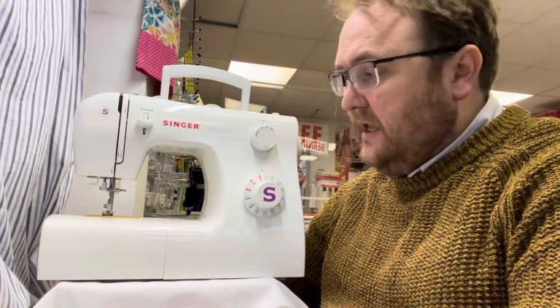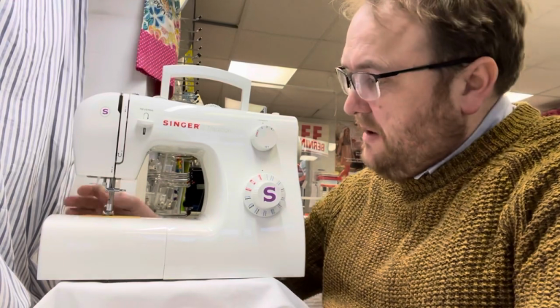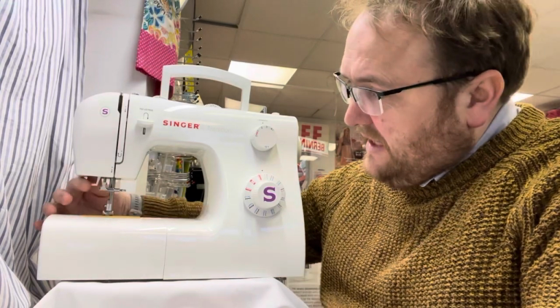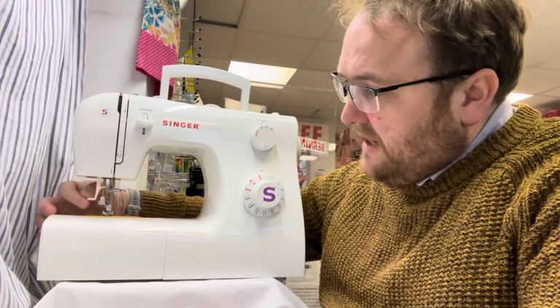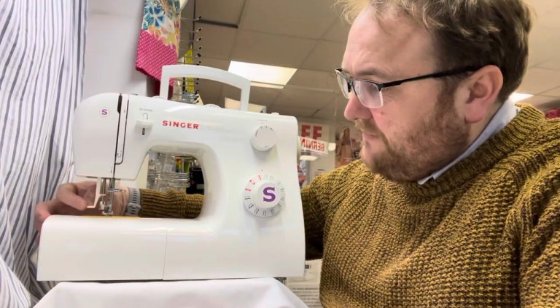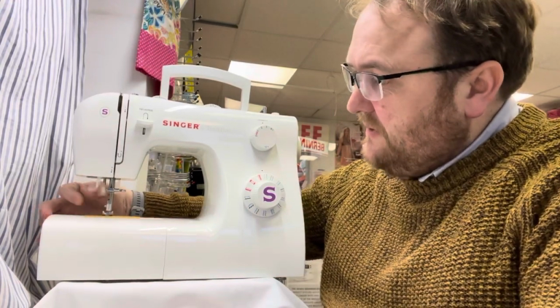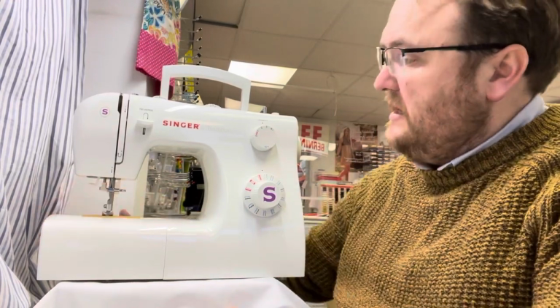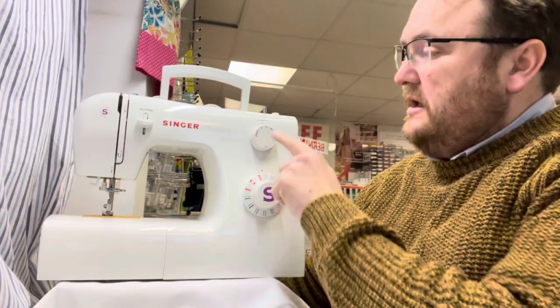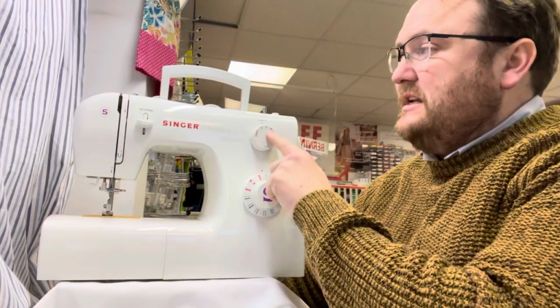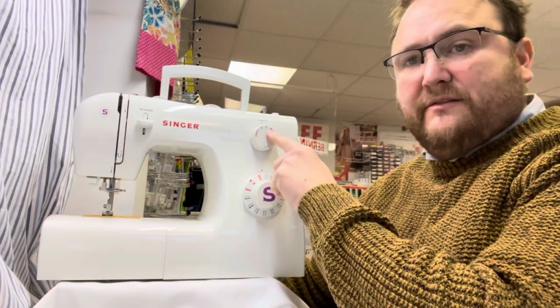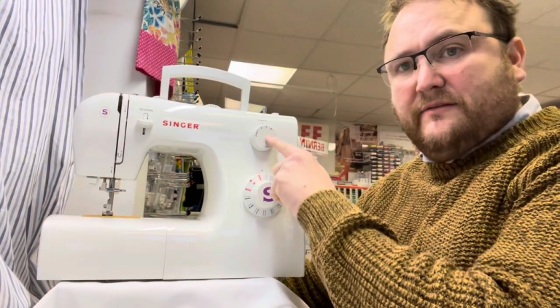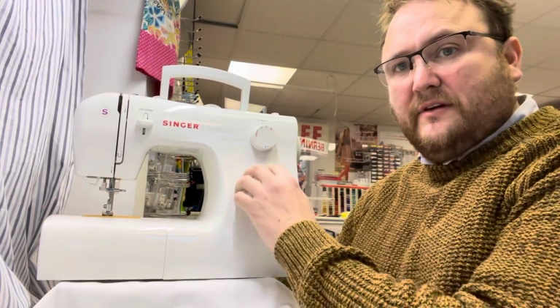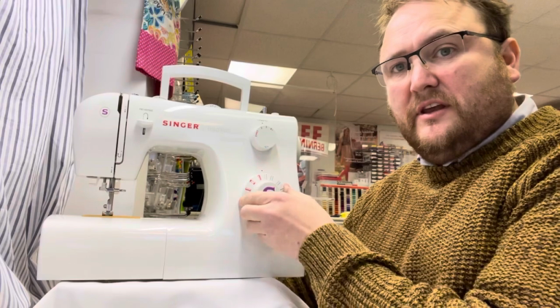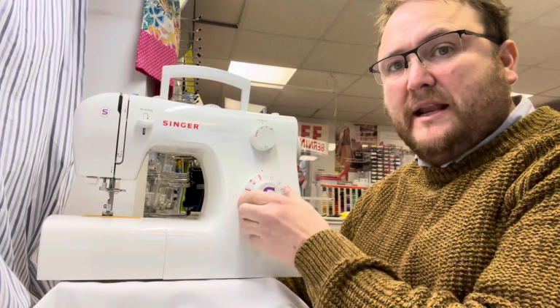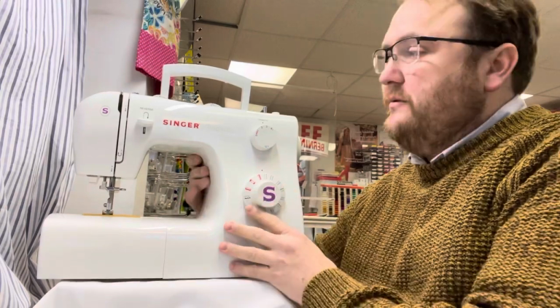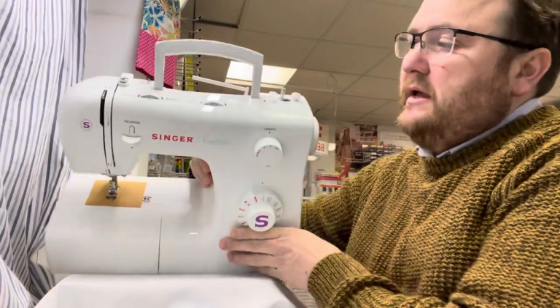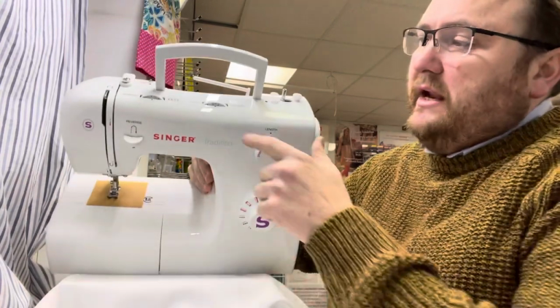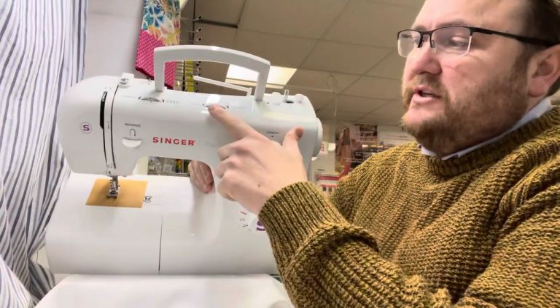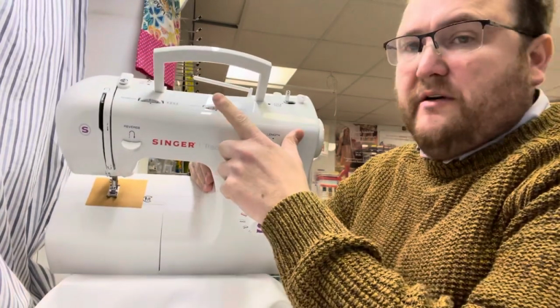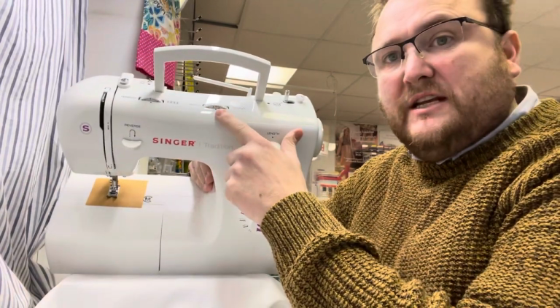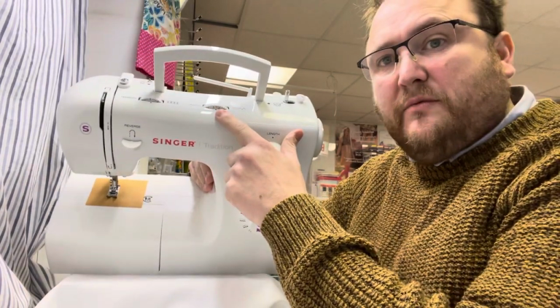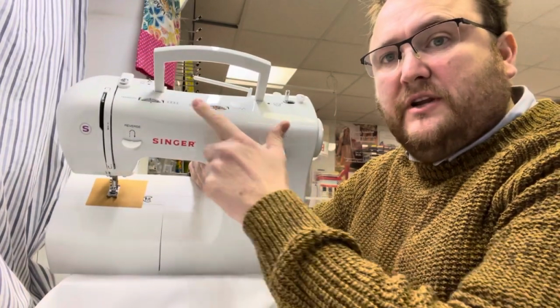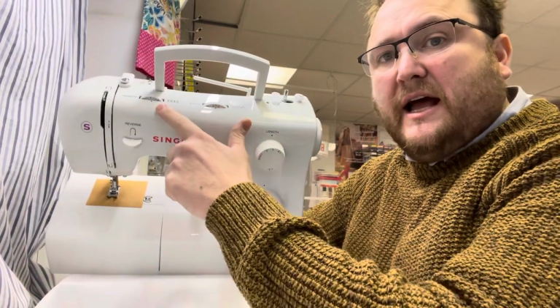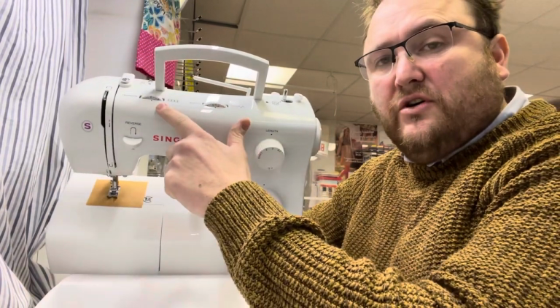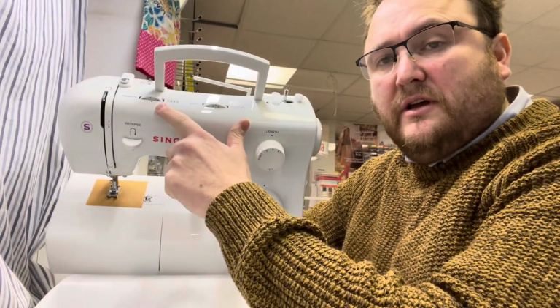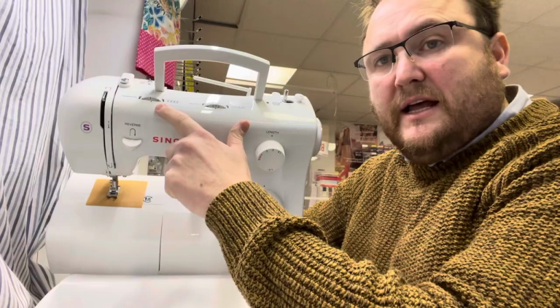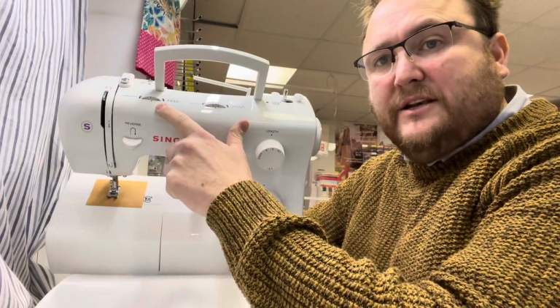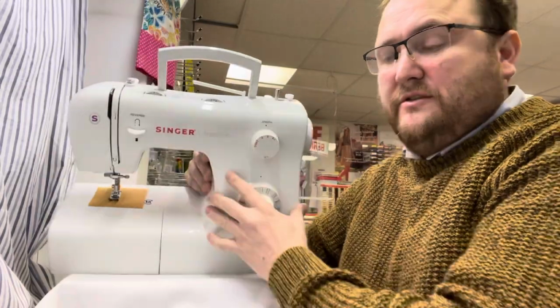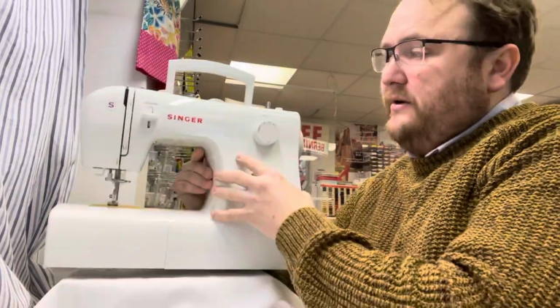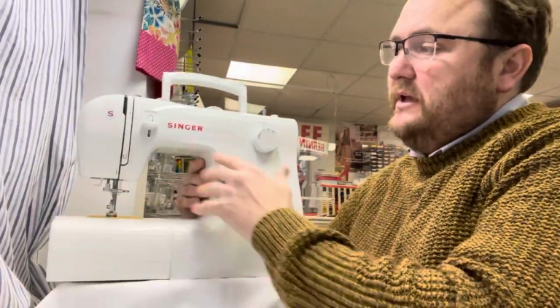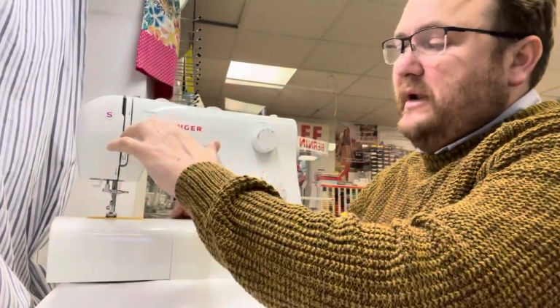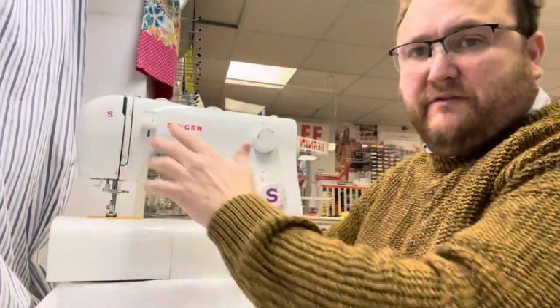You have a needle threader, a stitch length, your pattern dial, and across the top you have your stitch width function and your tension dial, as well as a reverse.